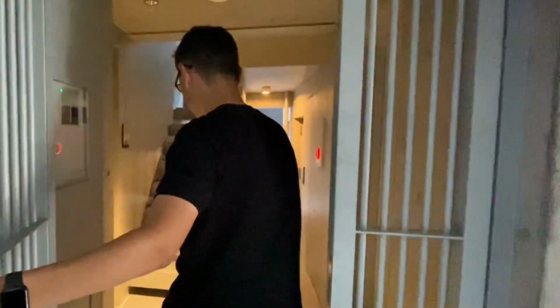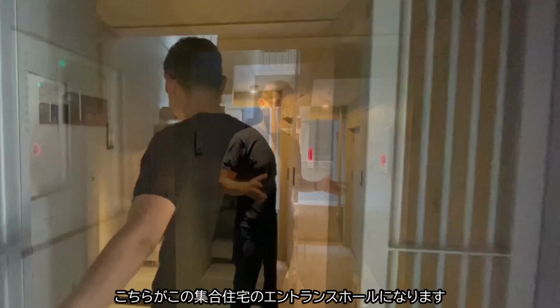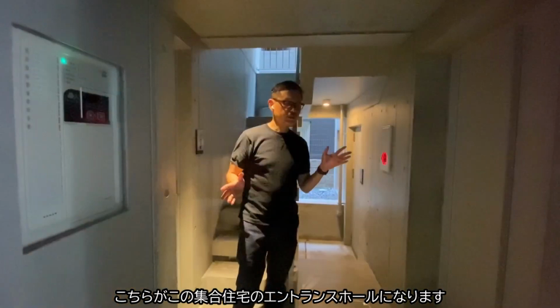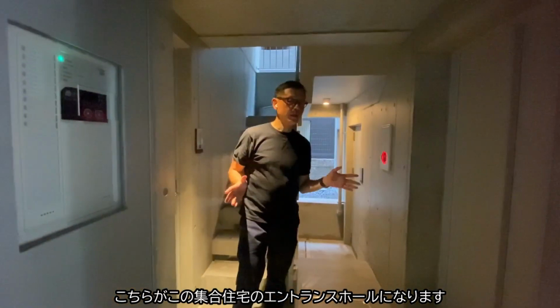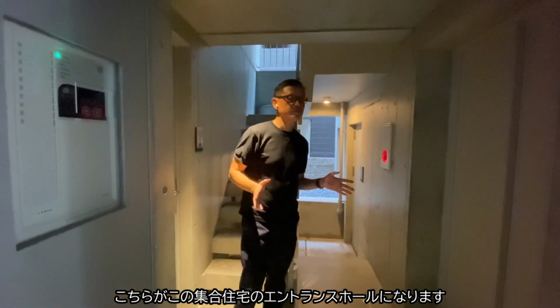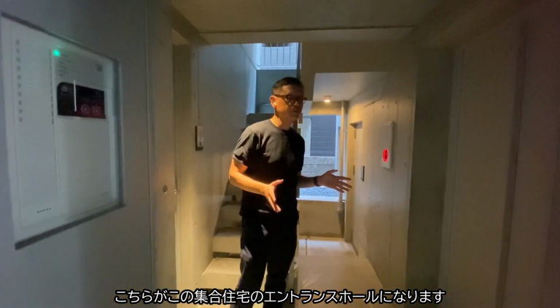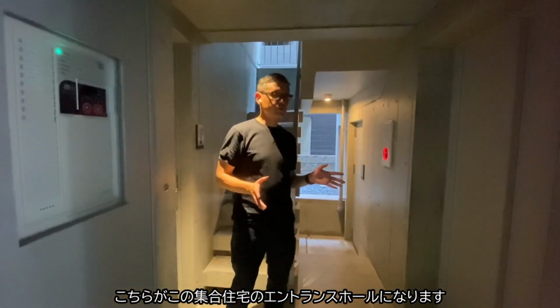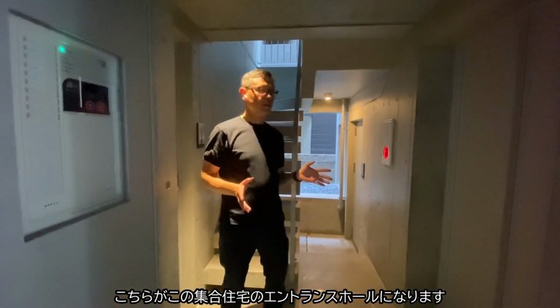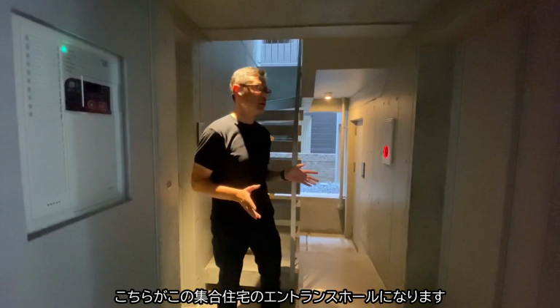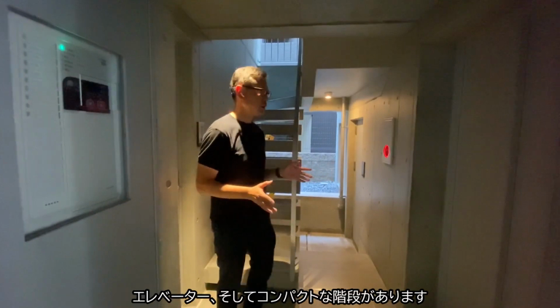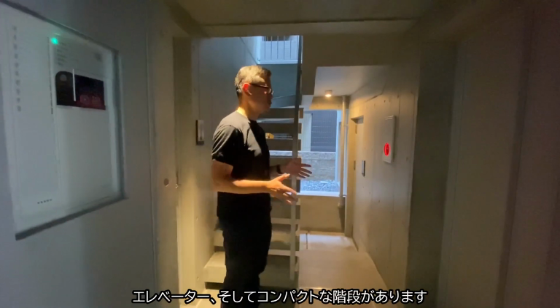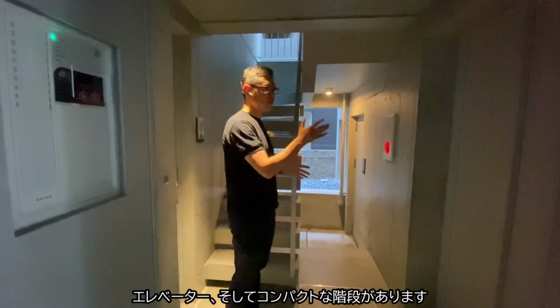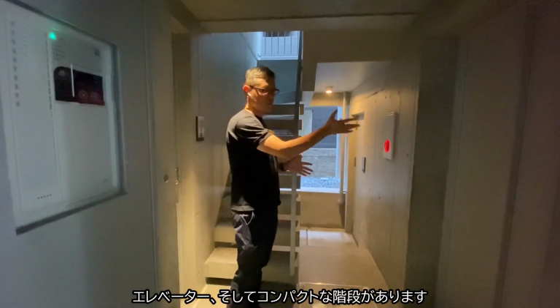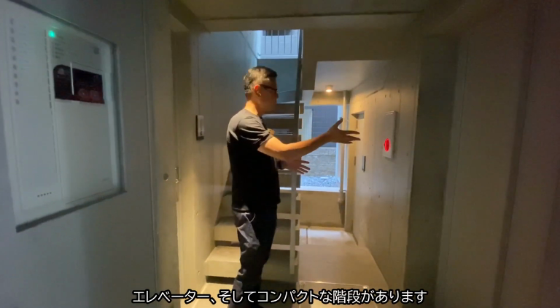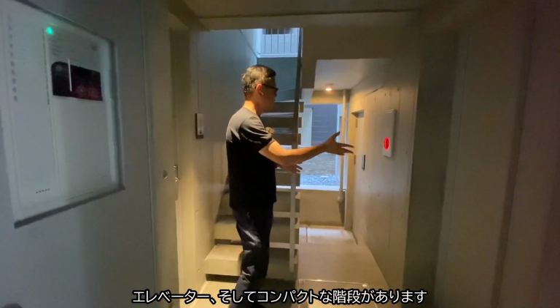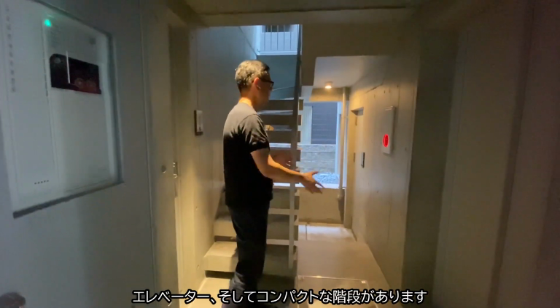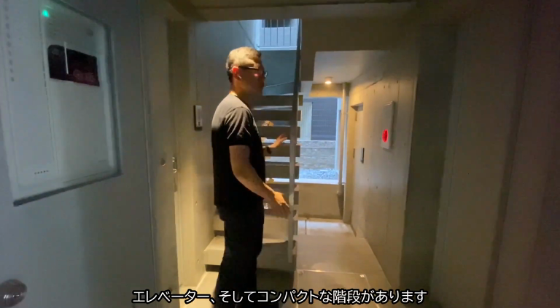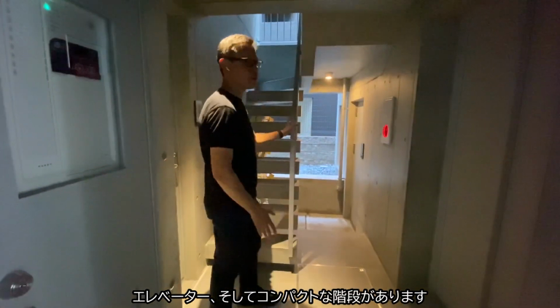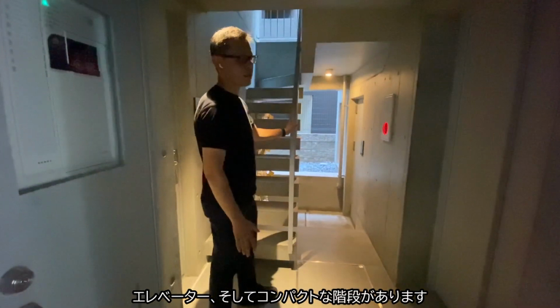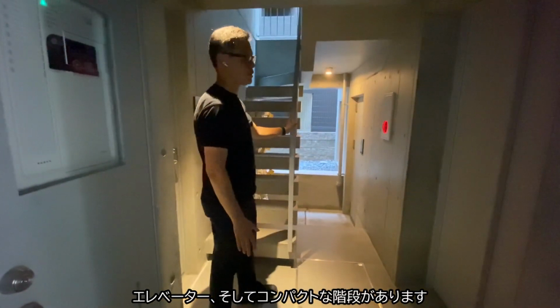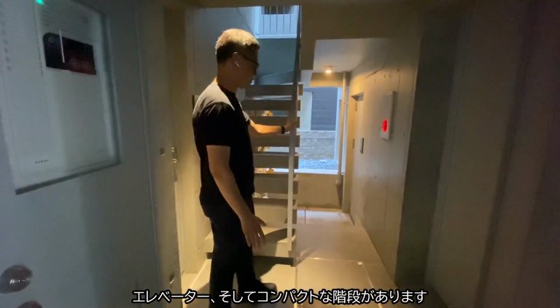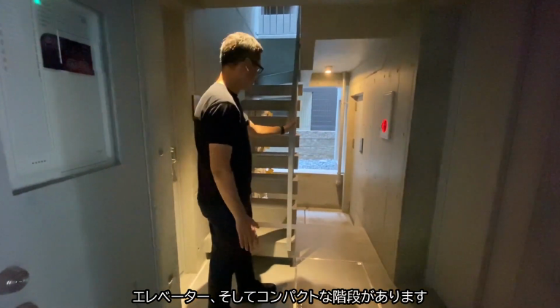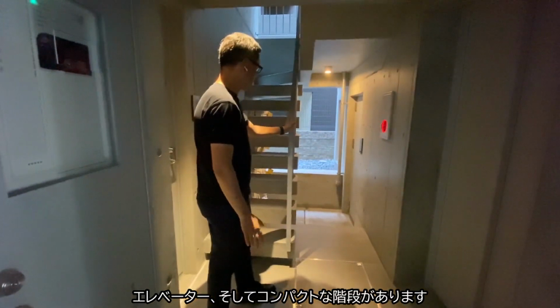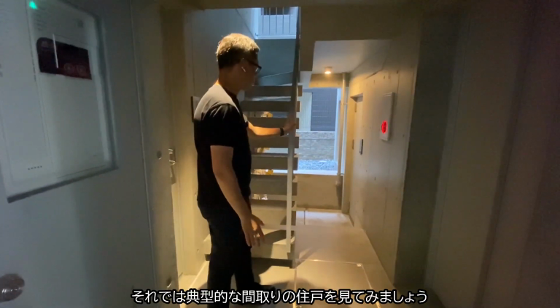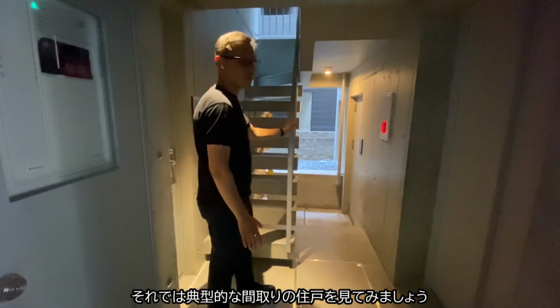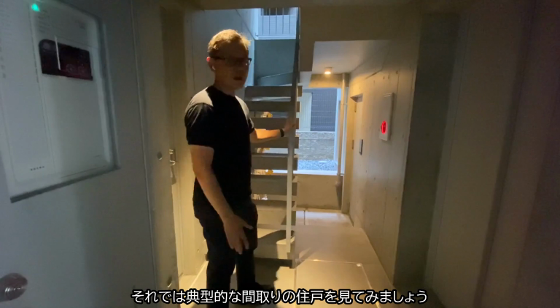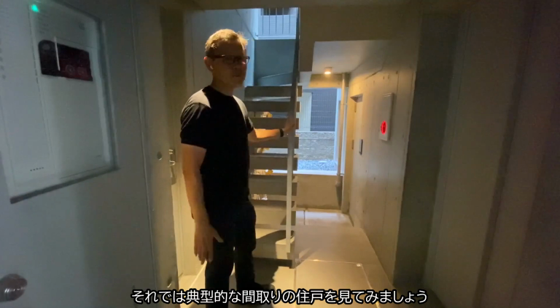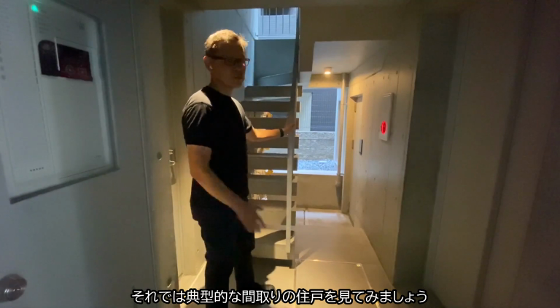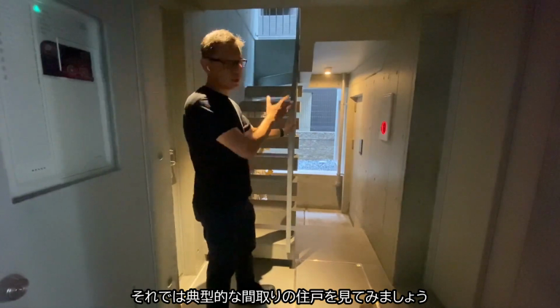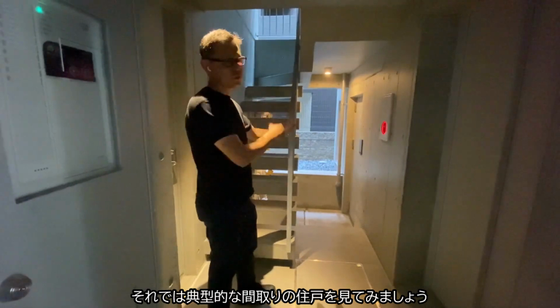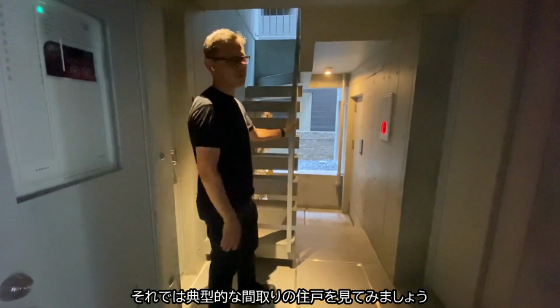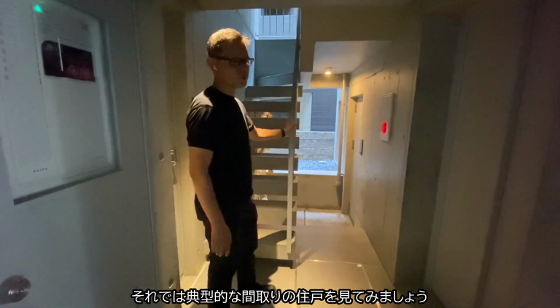This is the entrance of this flat, which has the lift and a very compact staircase. Let's have a look inside one of the typical rooms.